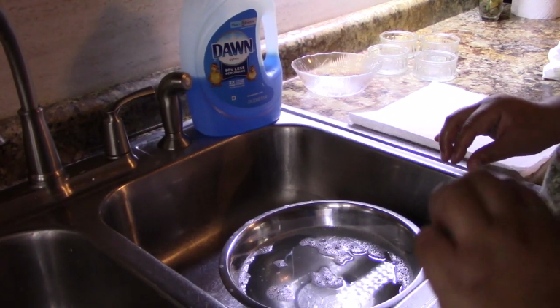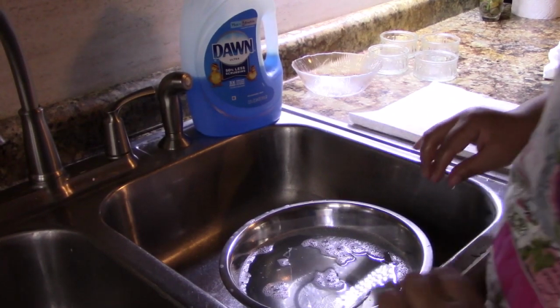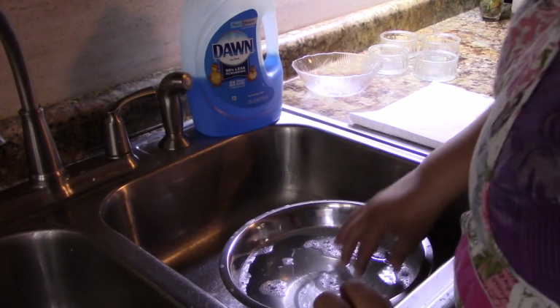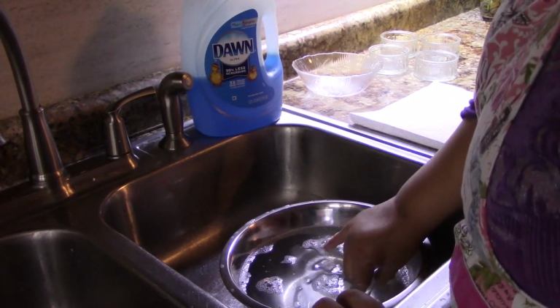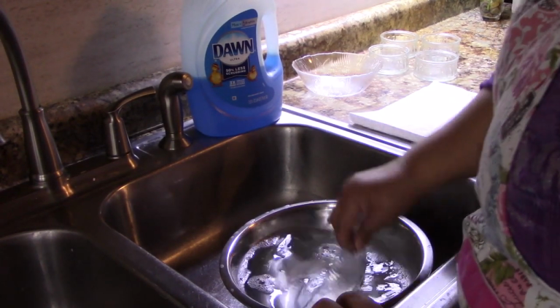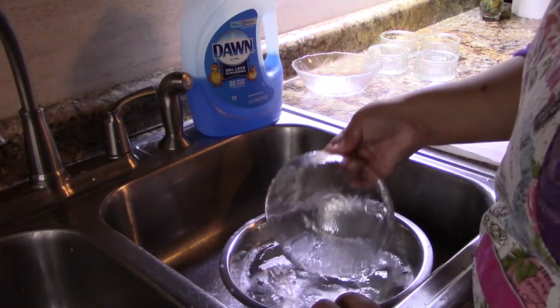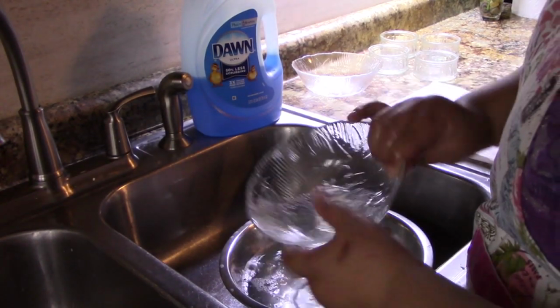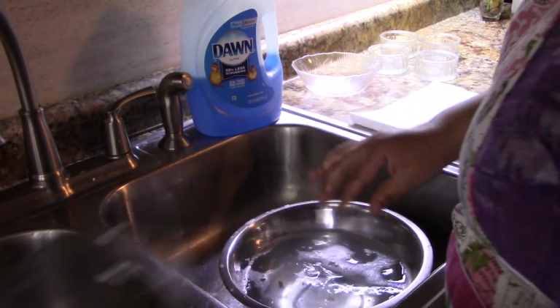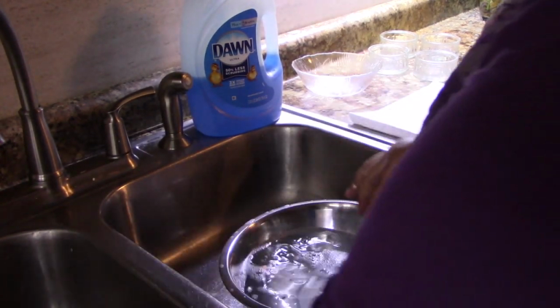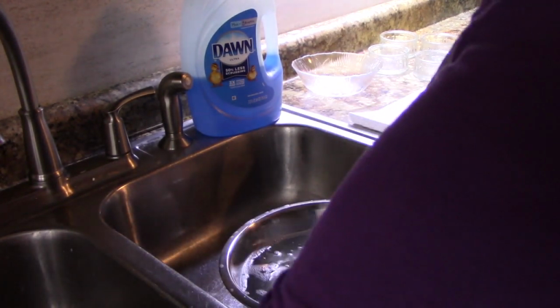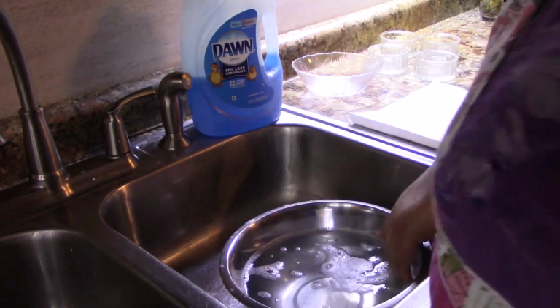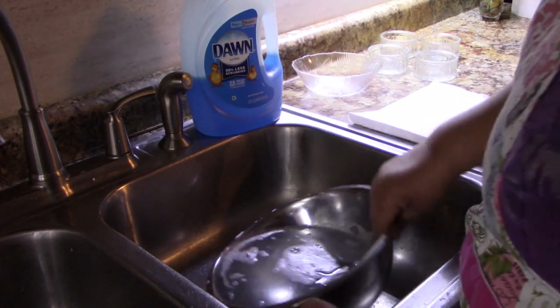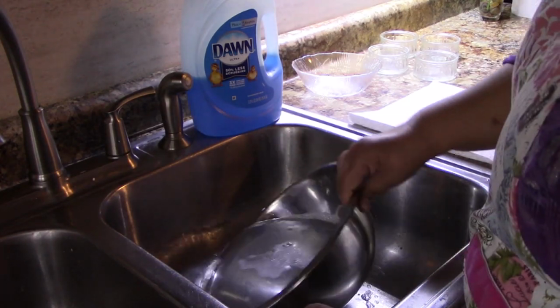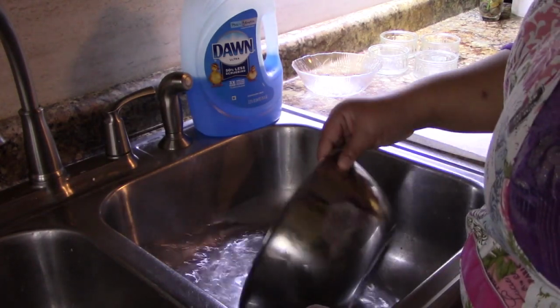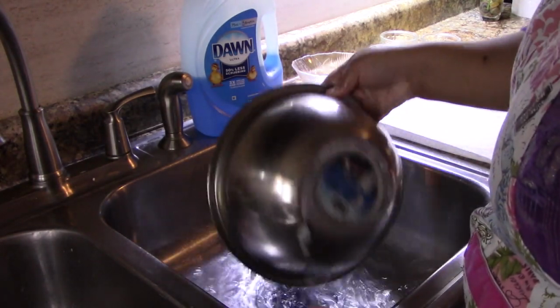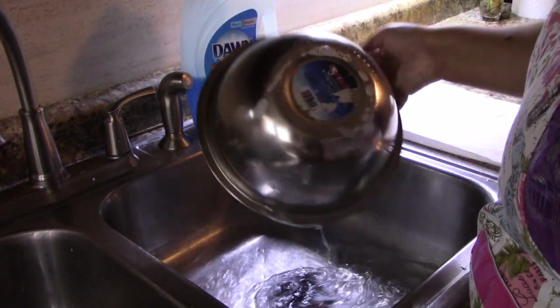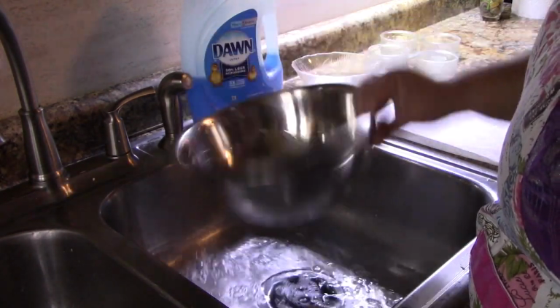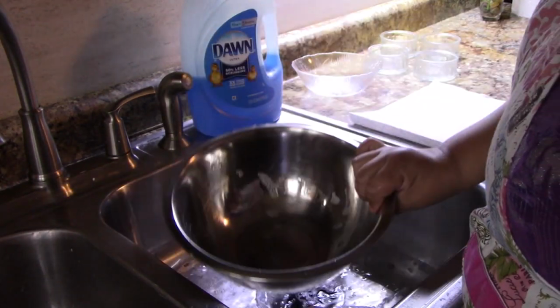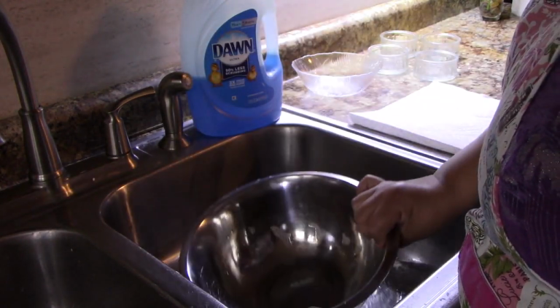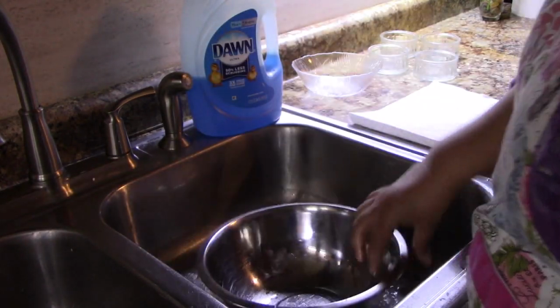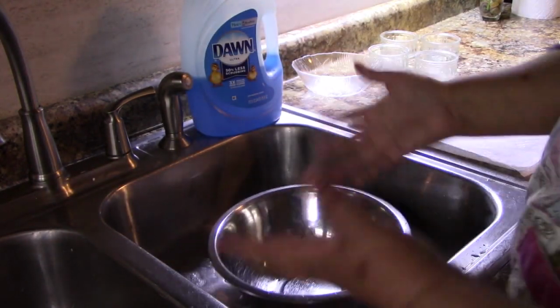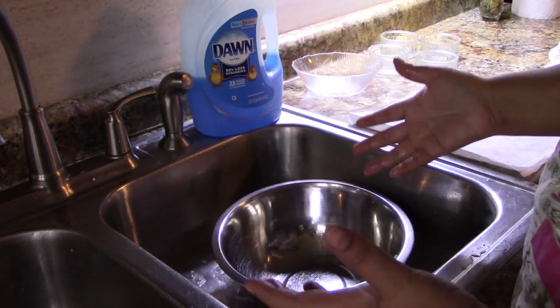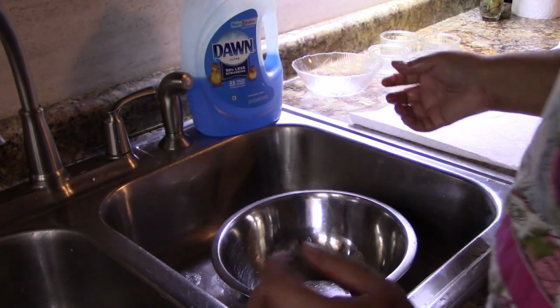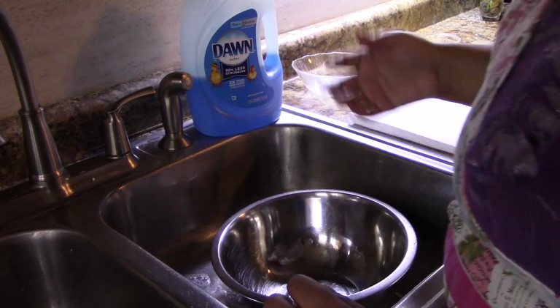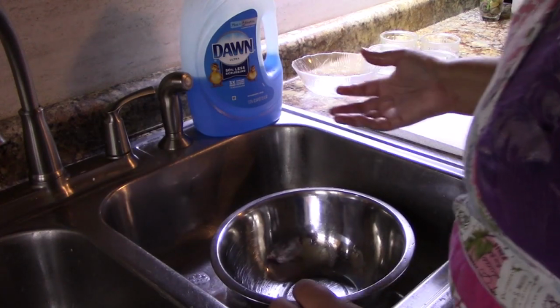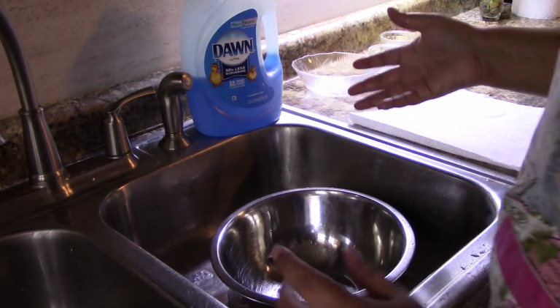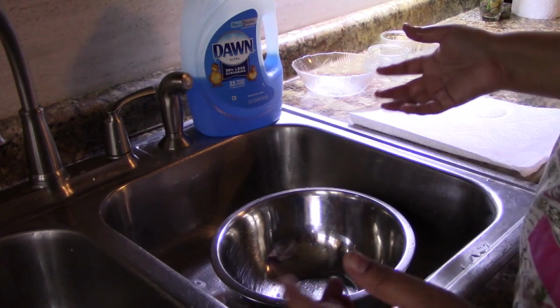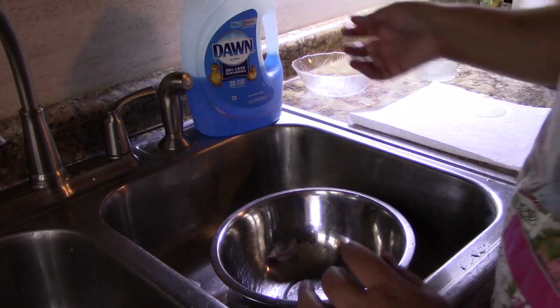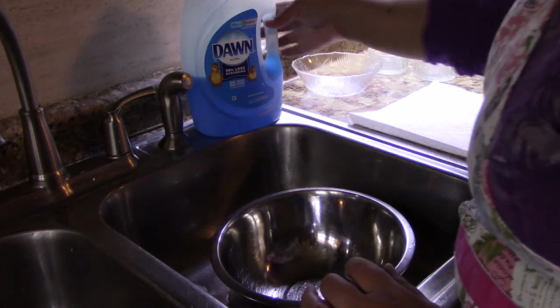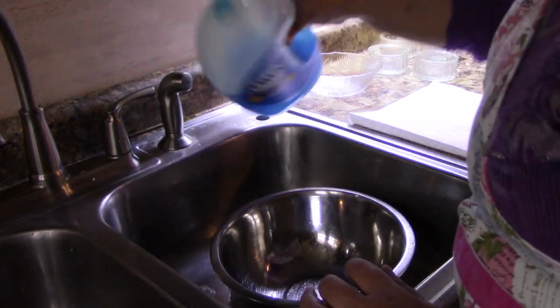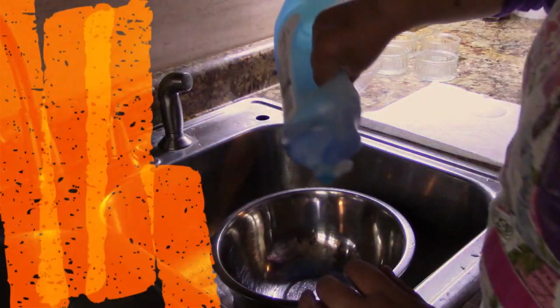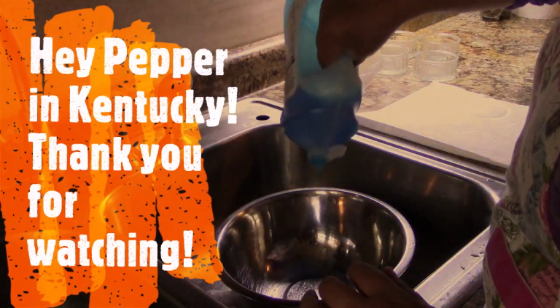Good morning and welcome to Chef Carter's Cooking Corner. Today on Chef Carter's Cooking Corner, I'm going to be answering a question one of my viewers asked me recently. Her name is Pepper.